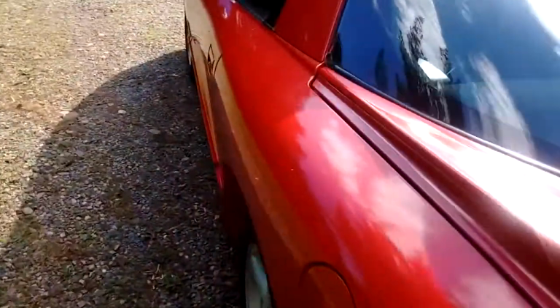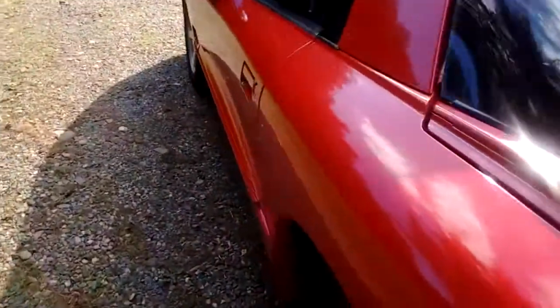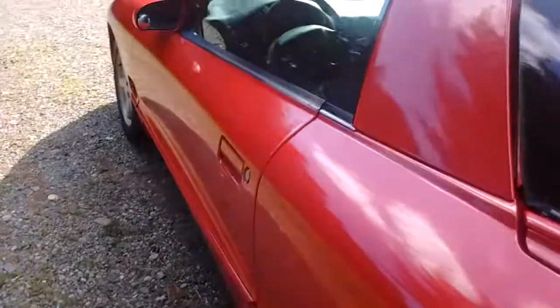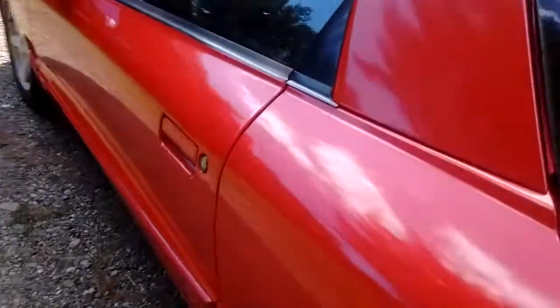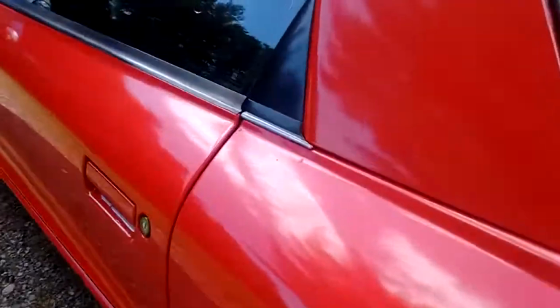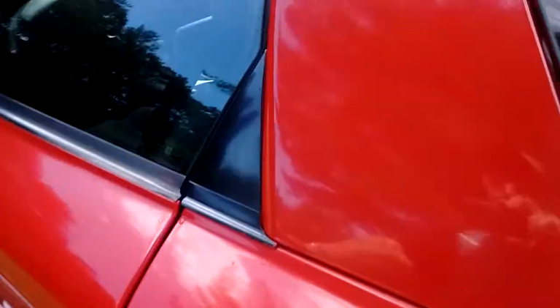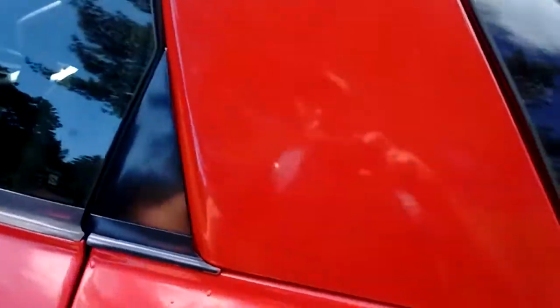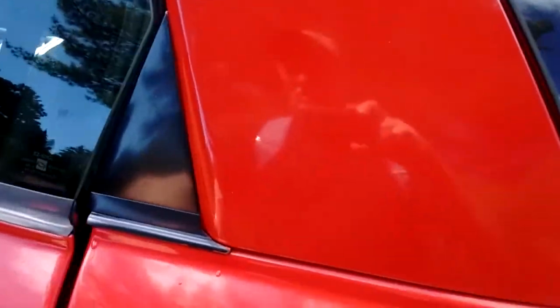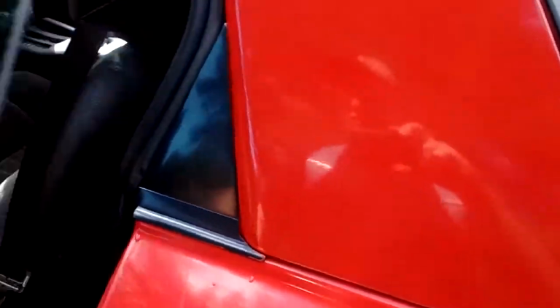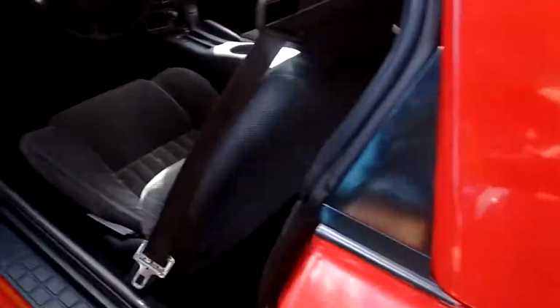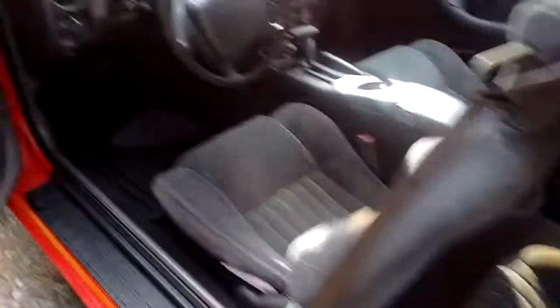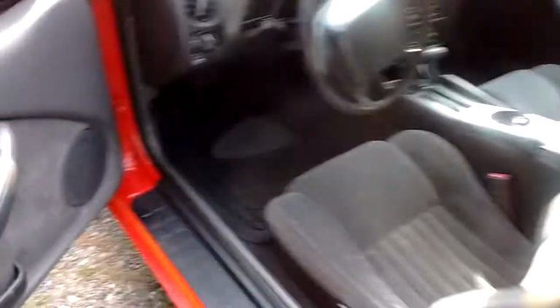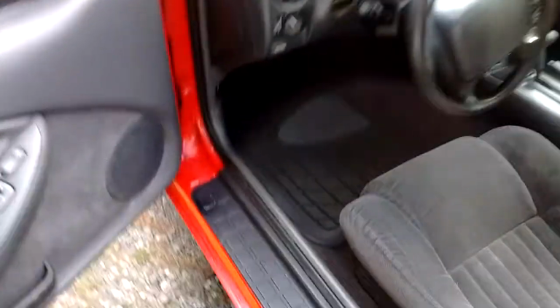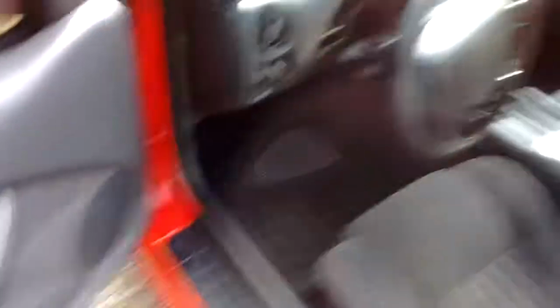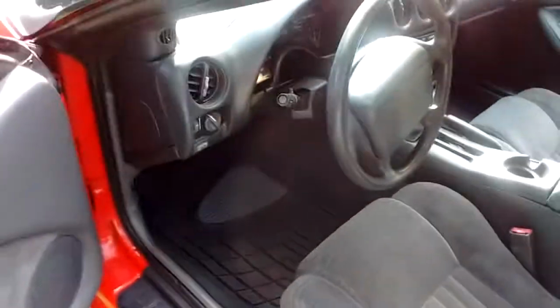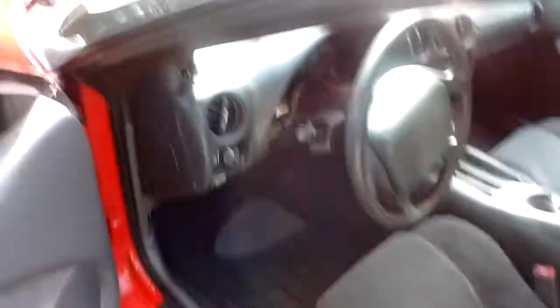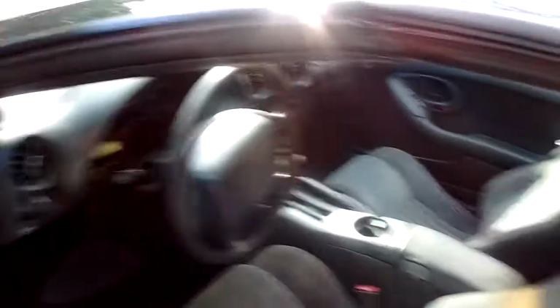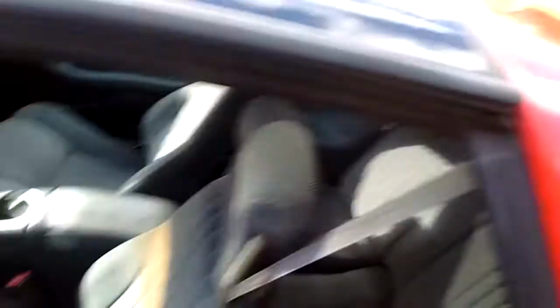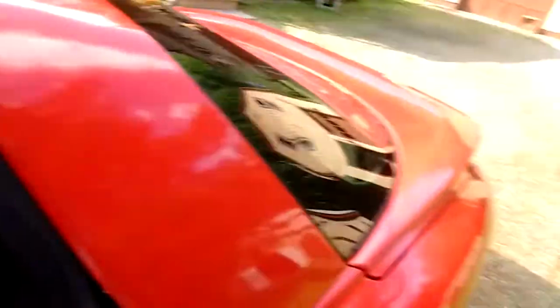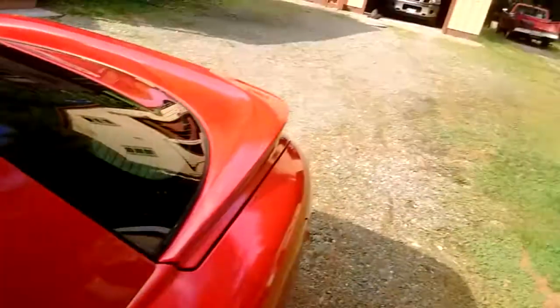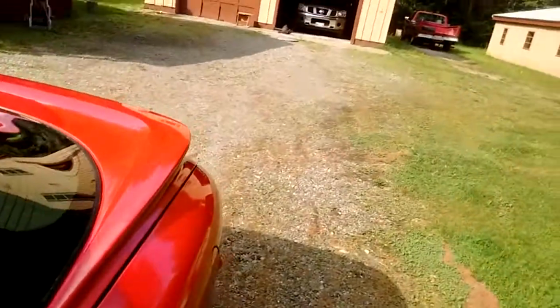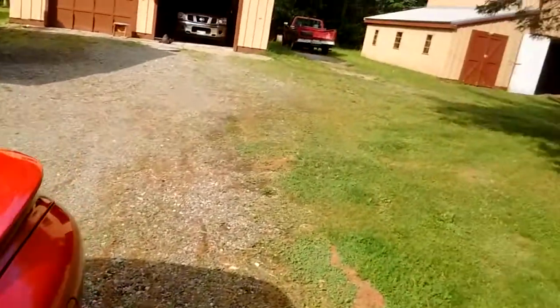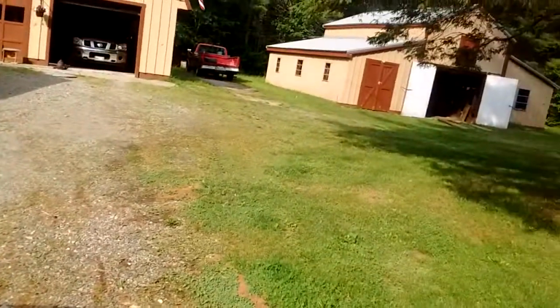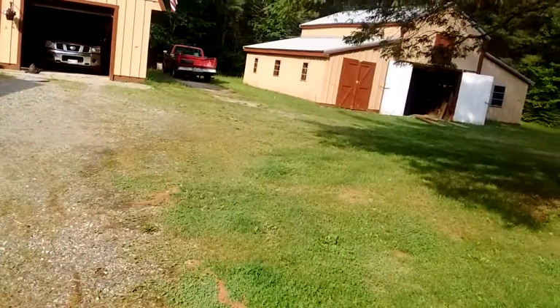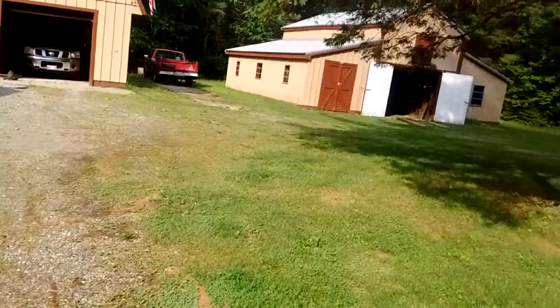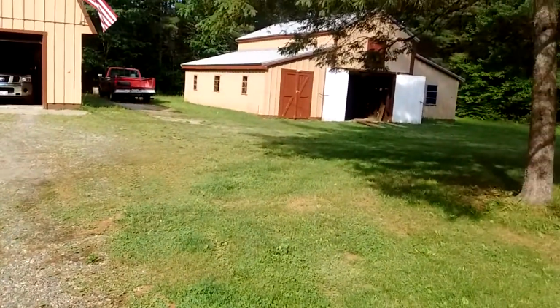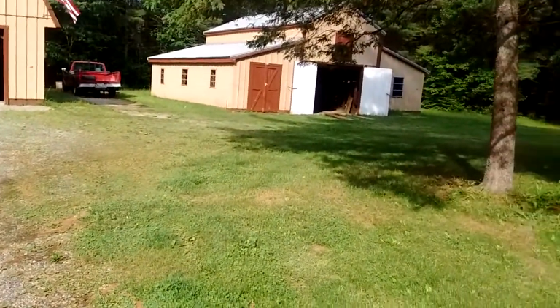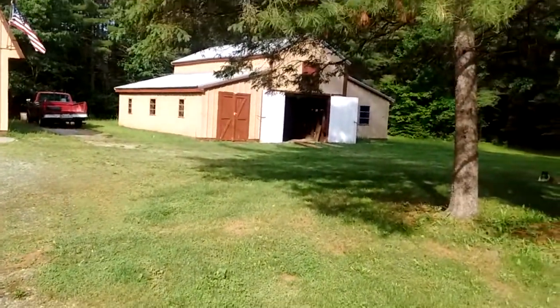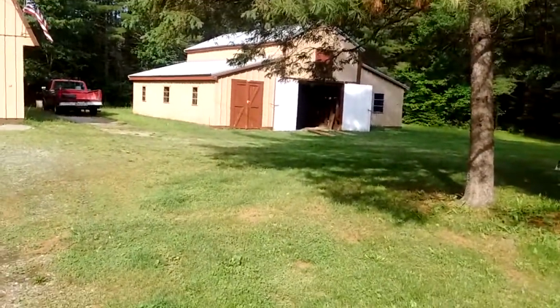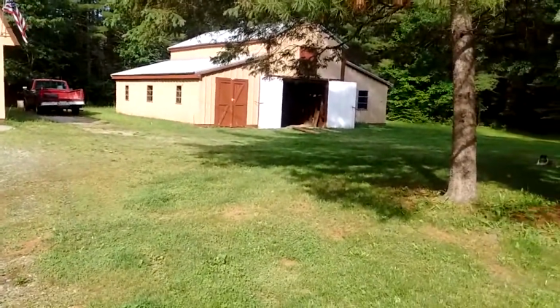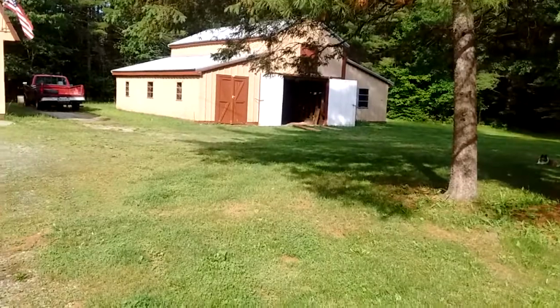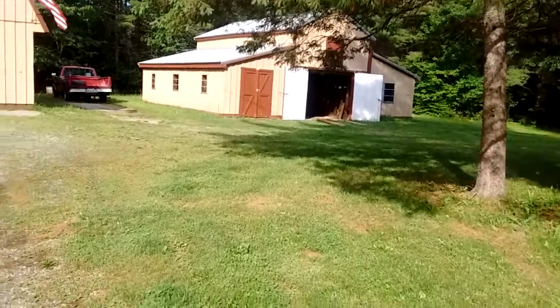So we'll start it up and let you hear it run. By the way, this car has been garage-kept all its life — it just hasn't come out of that garage over there very much.